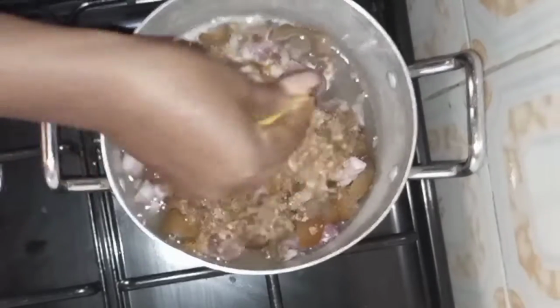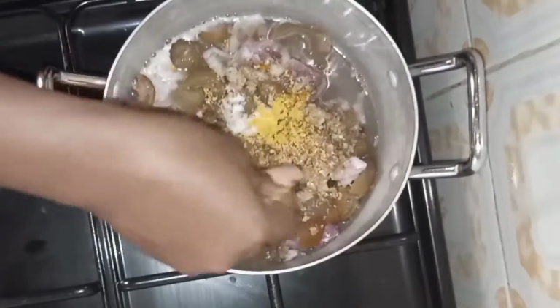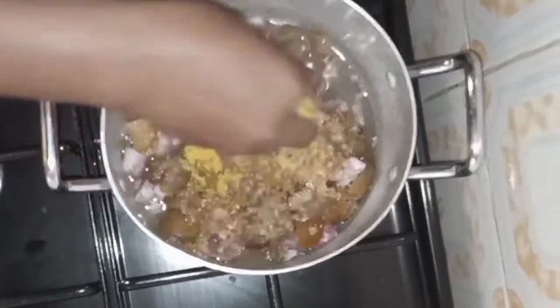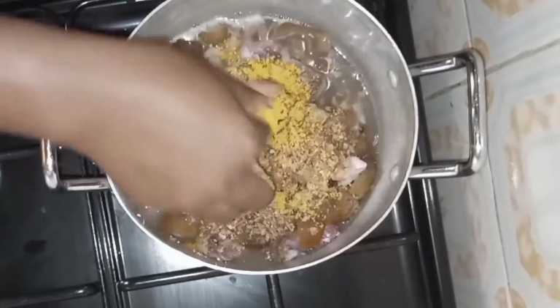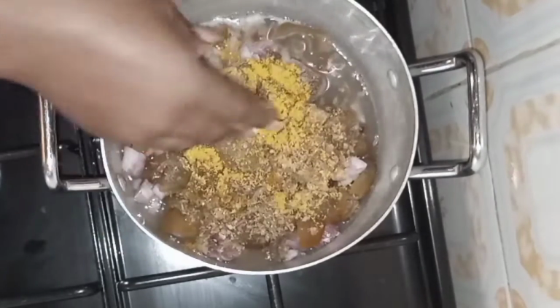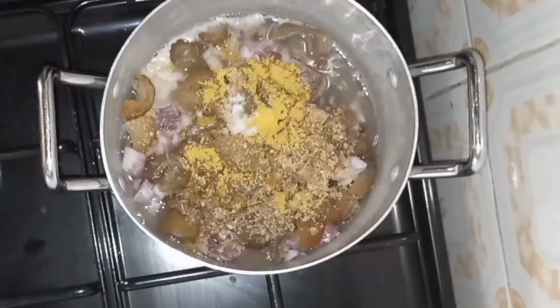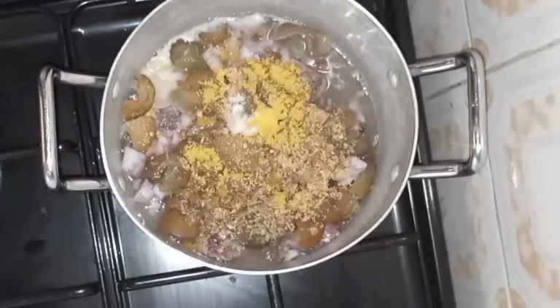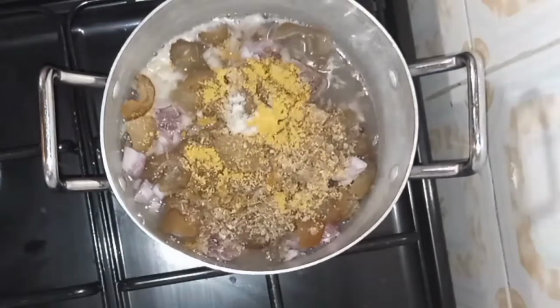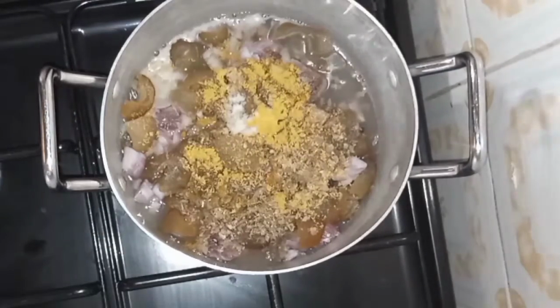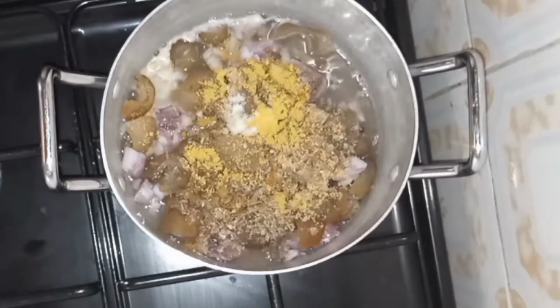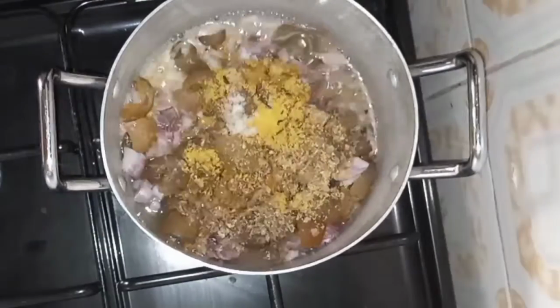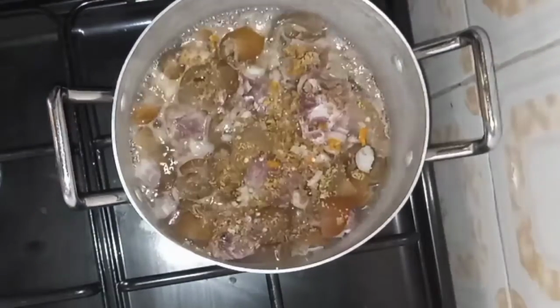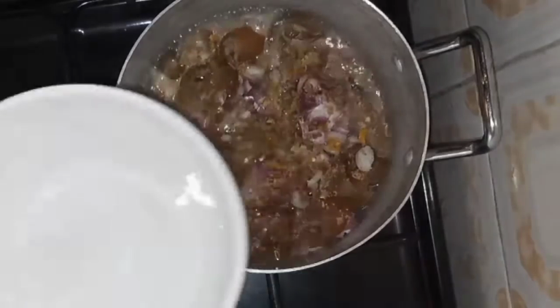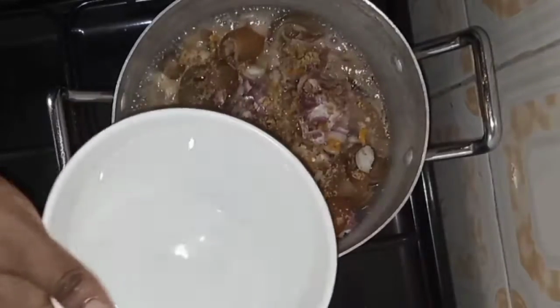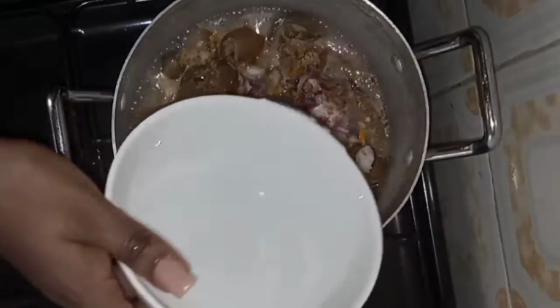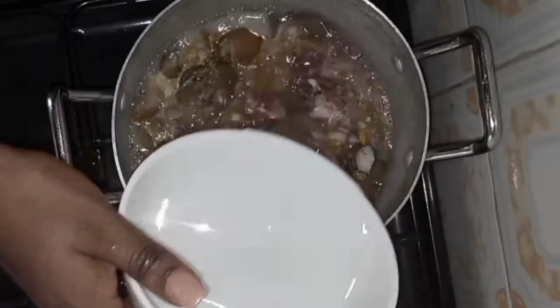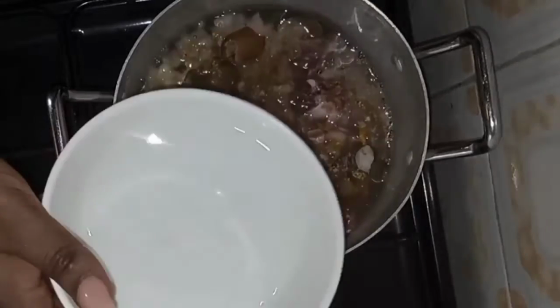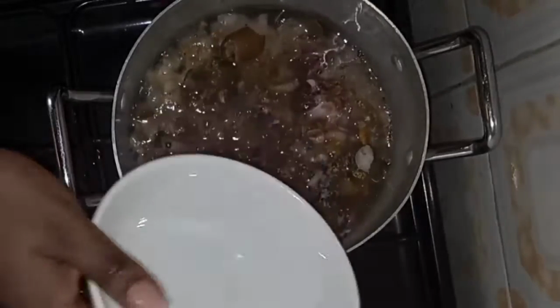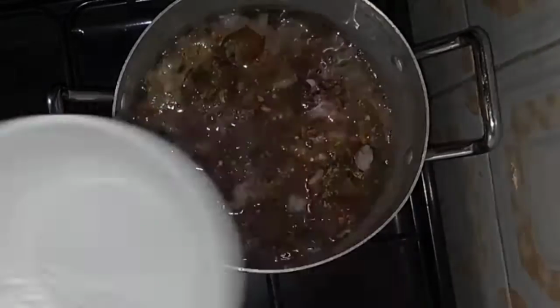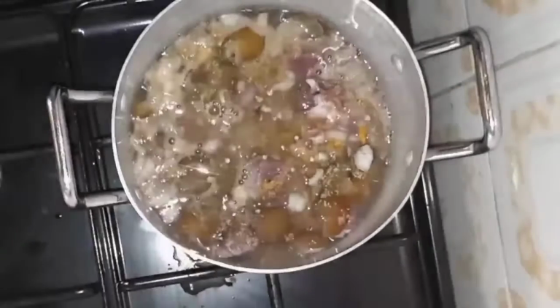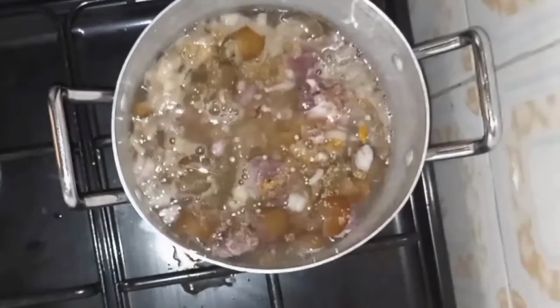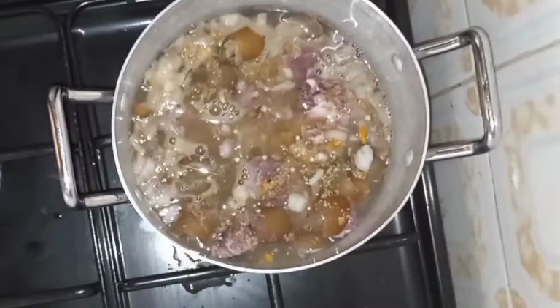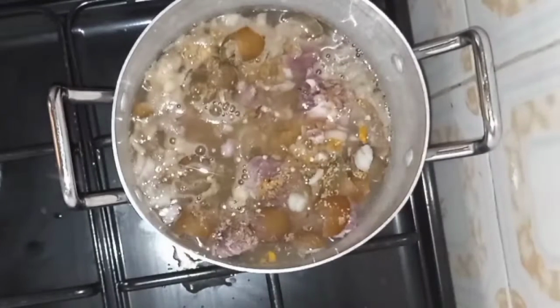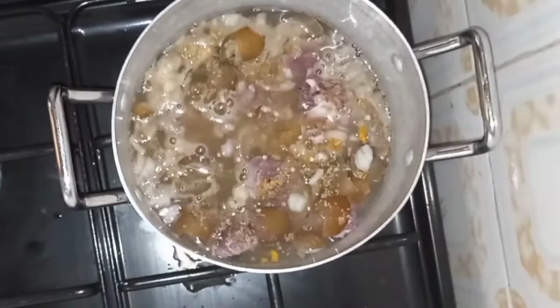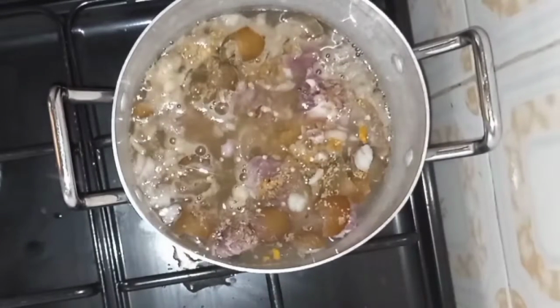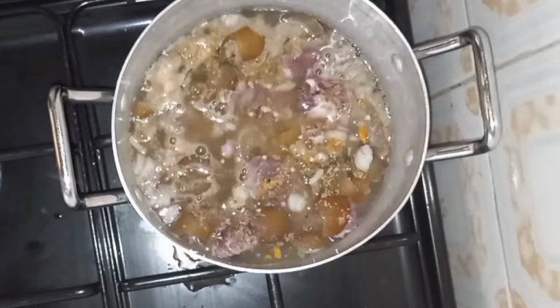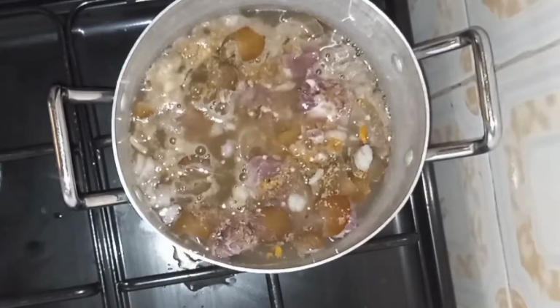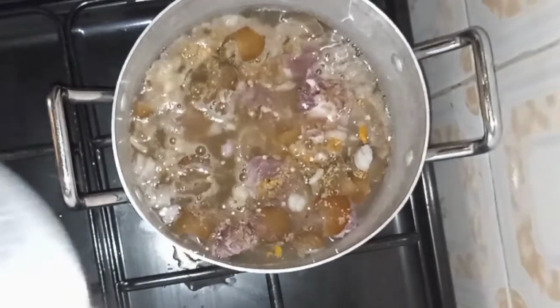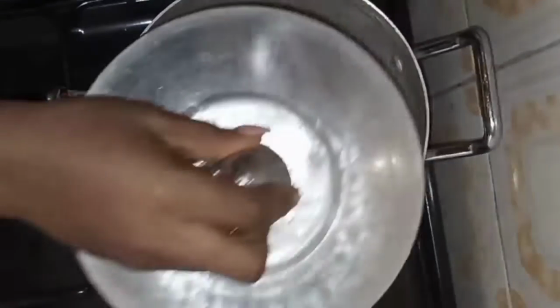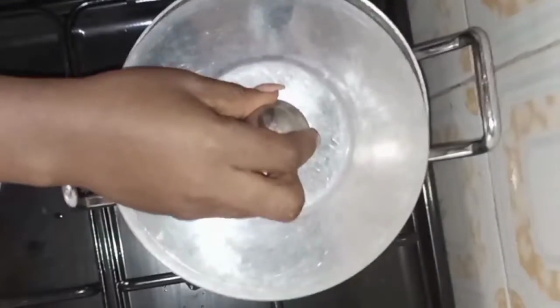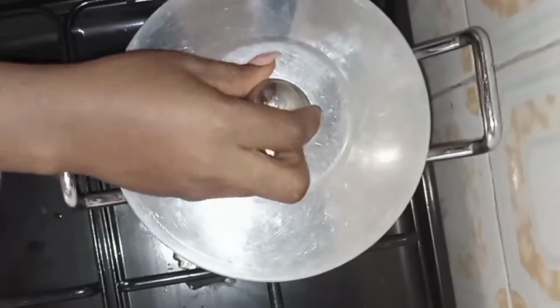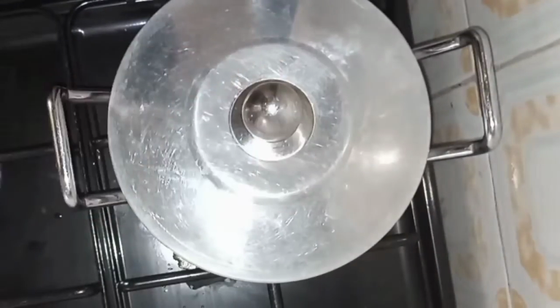This is all we need for the beef to get soft. I added some water and covered to cook for about 15 minutes.